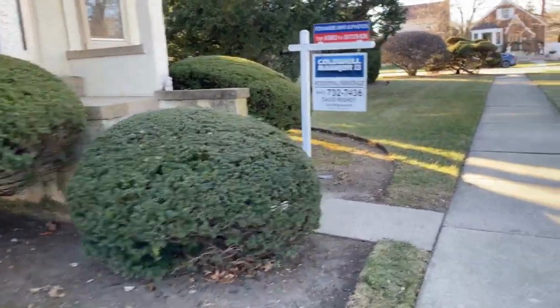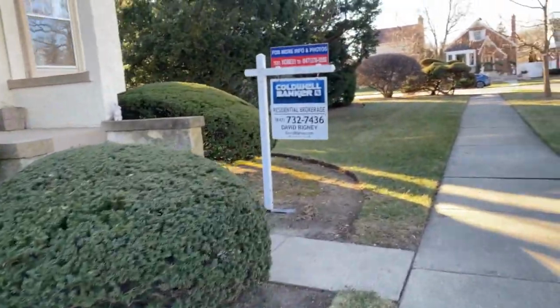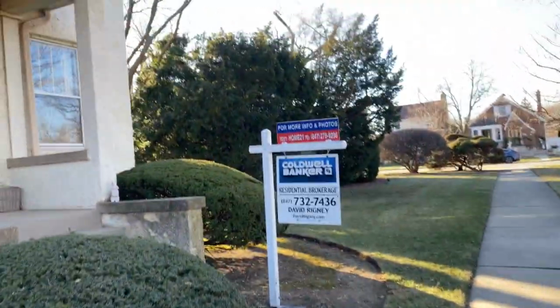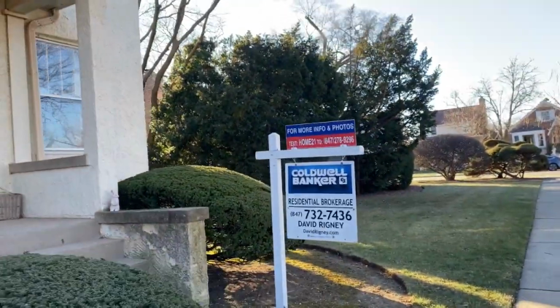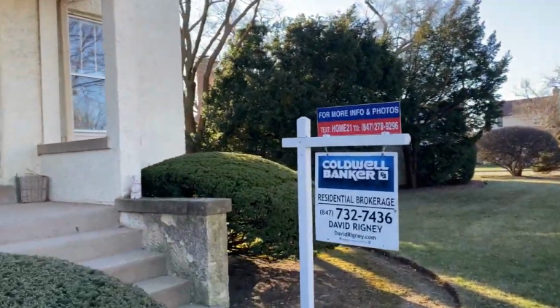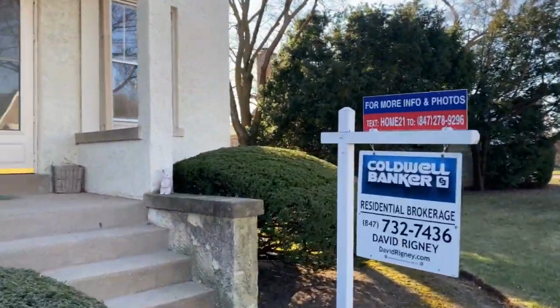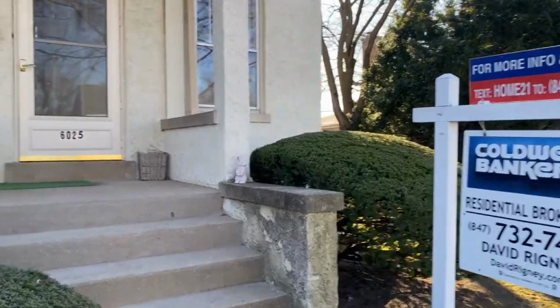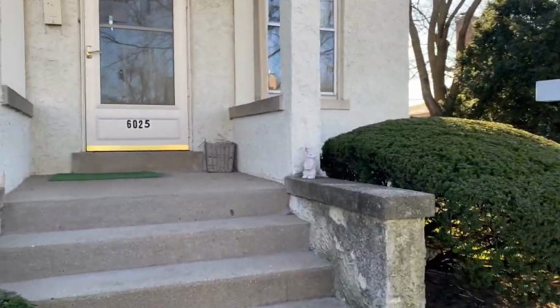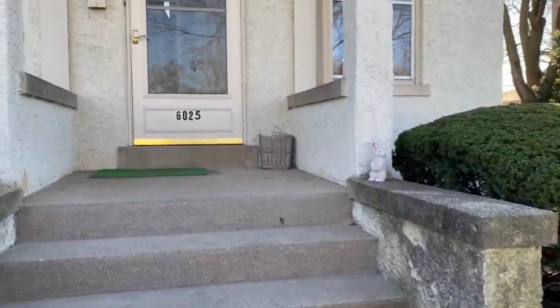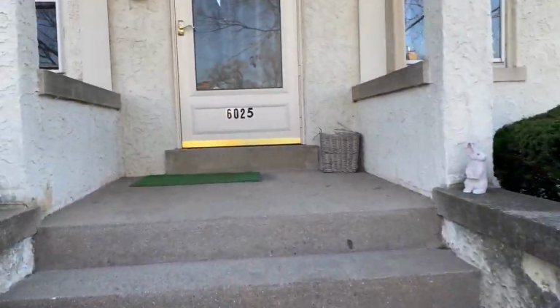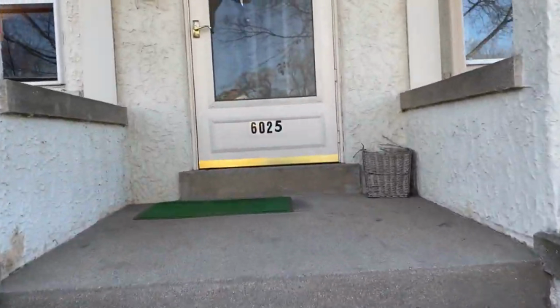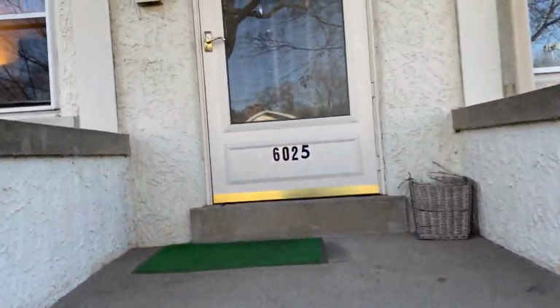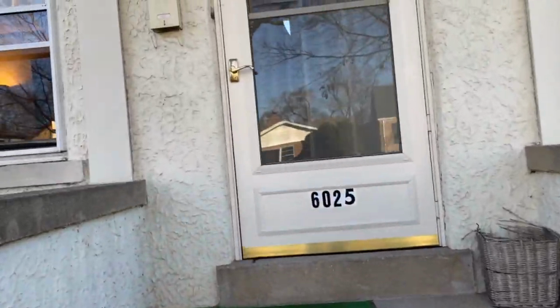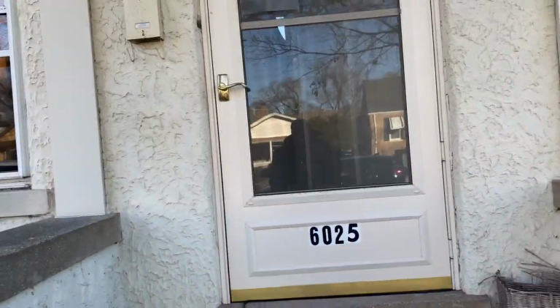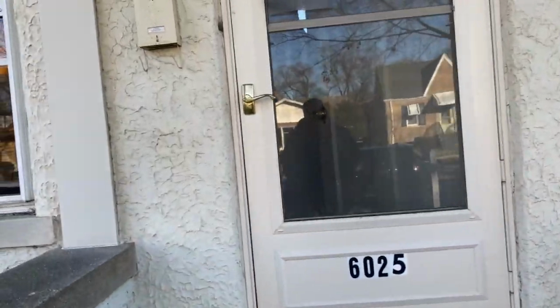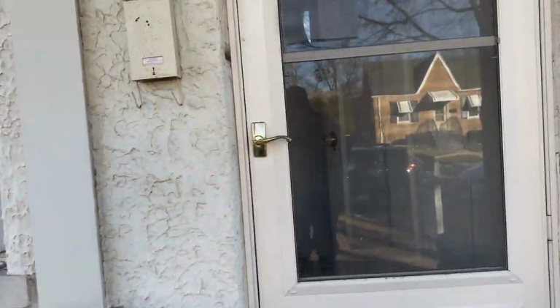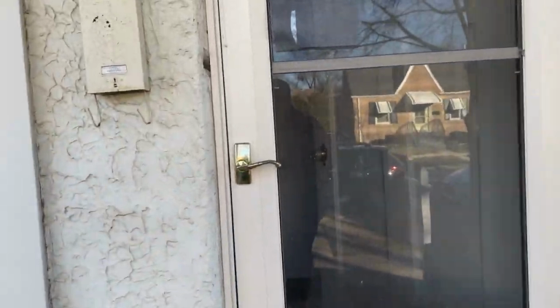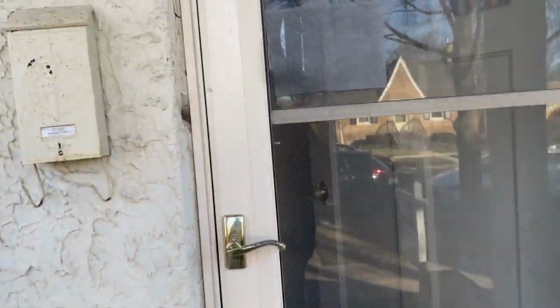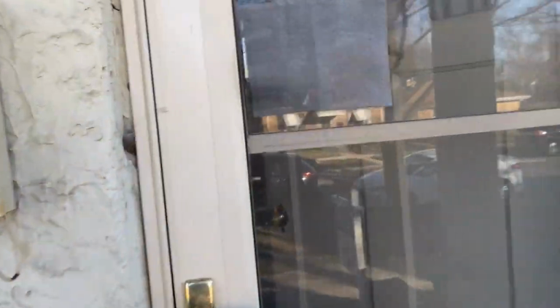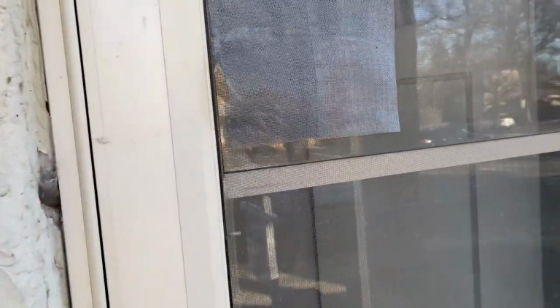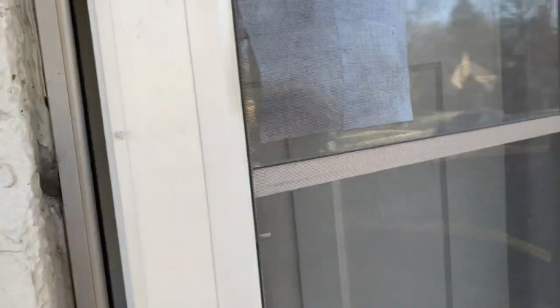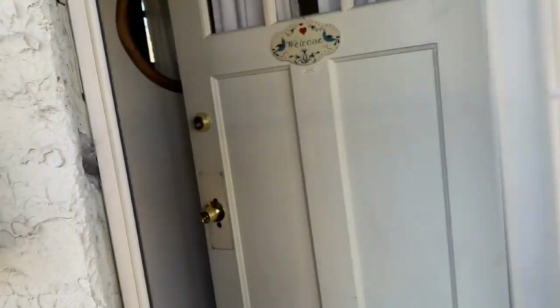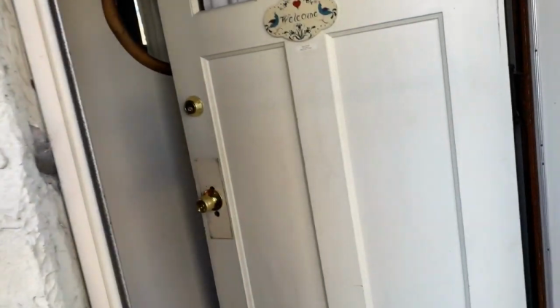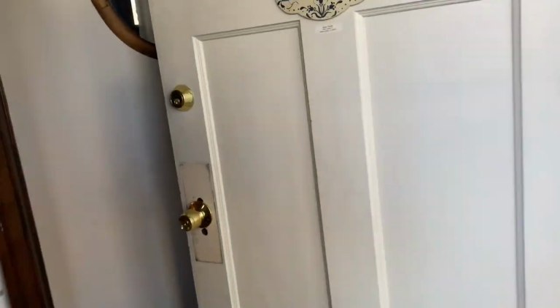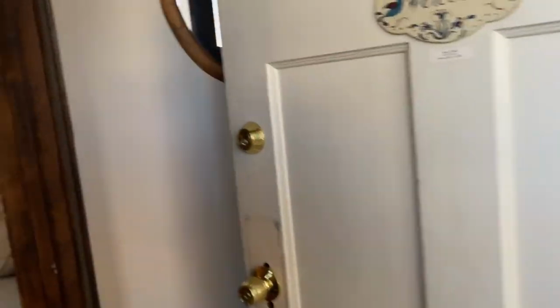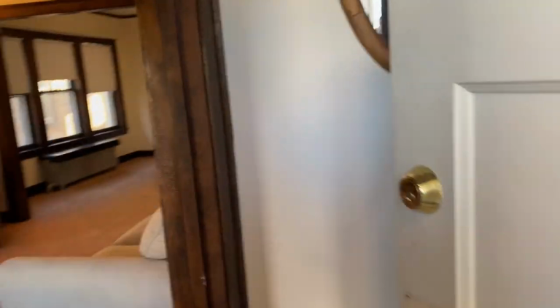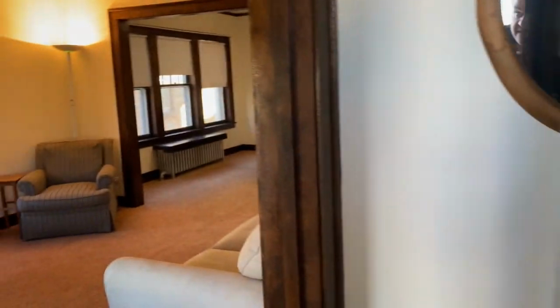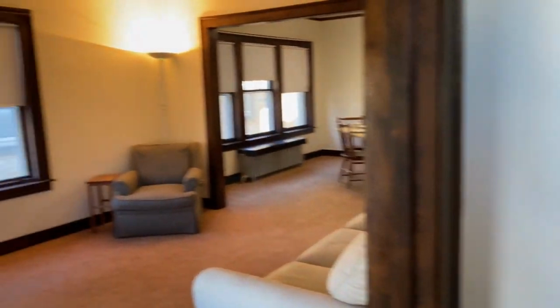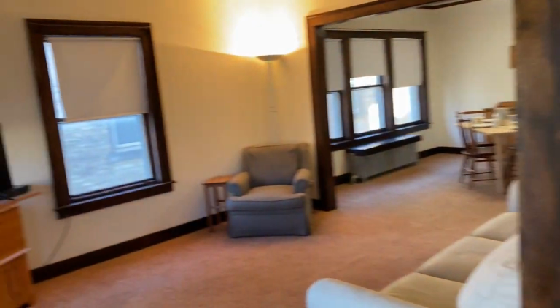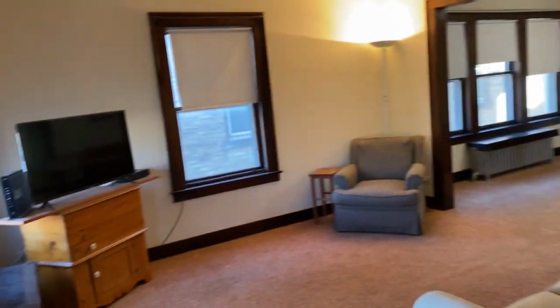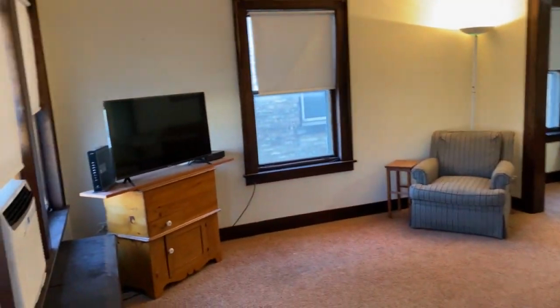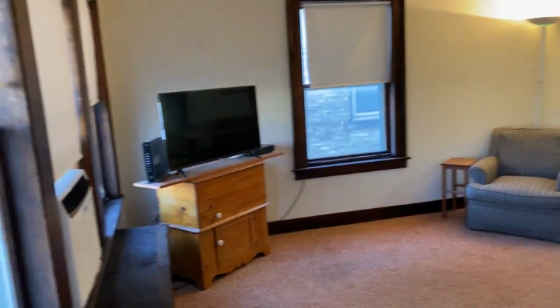We'll go inside right now and I'll show you the inside. It's actually a five bedroom, two full baths and a sink, and also the loft area — I'll show you that.